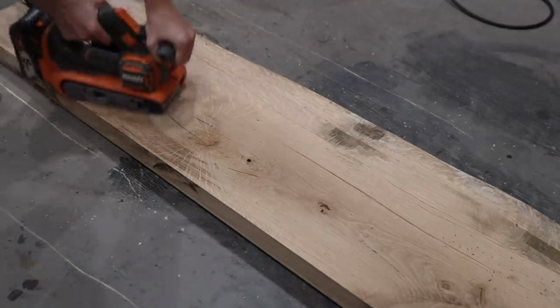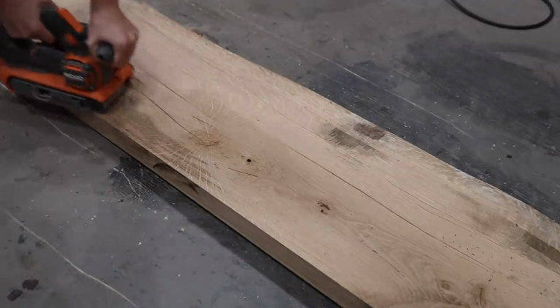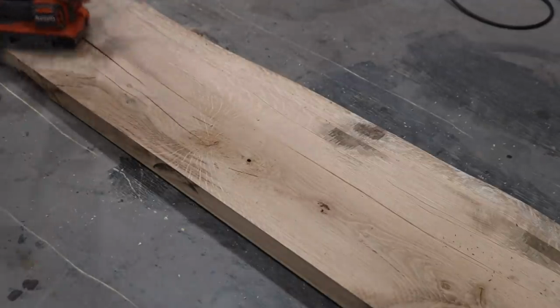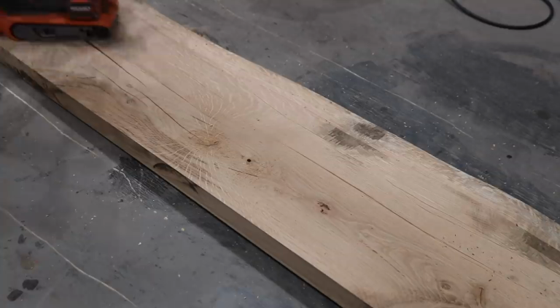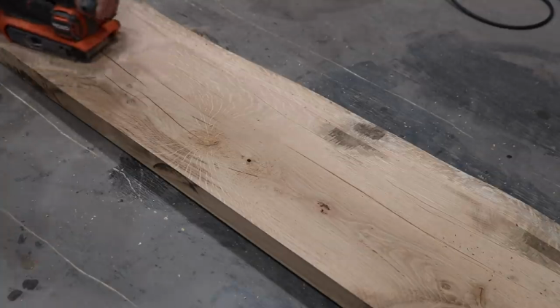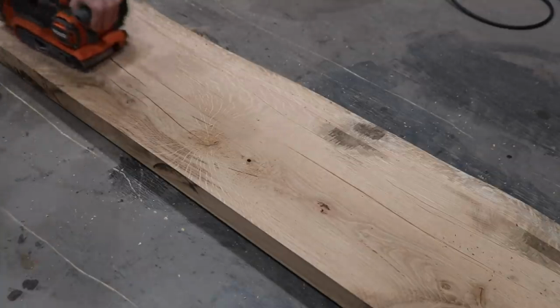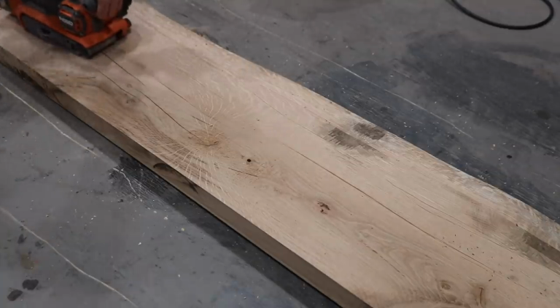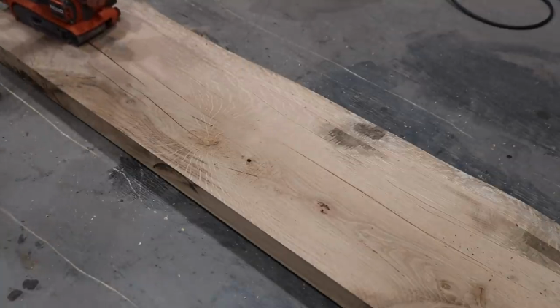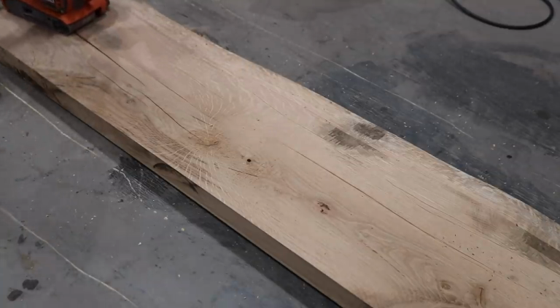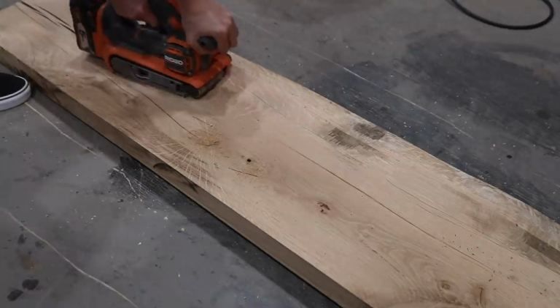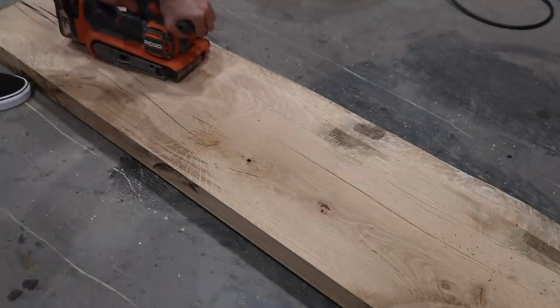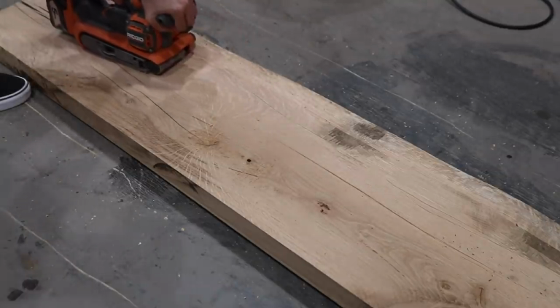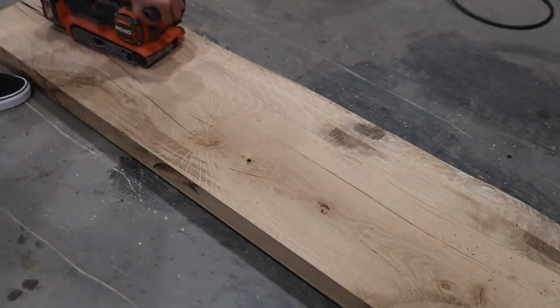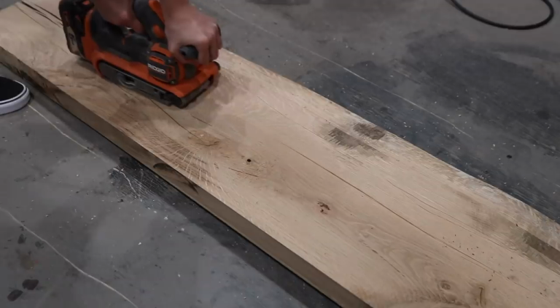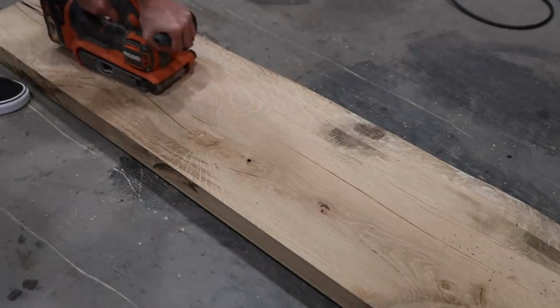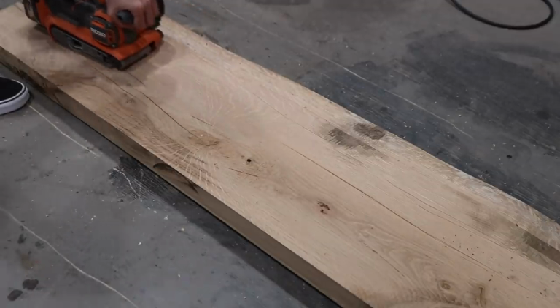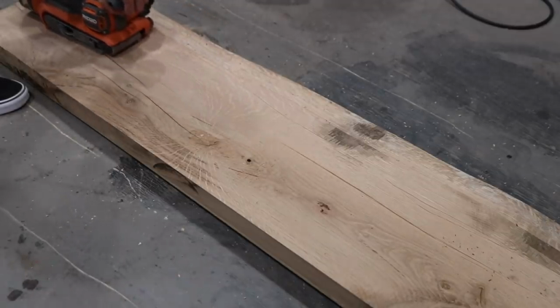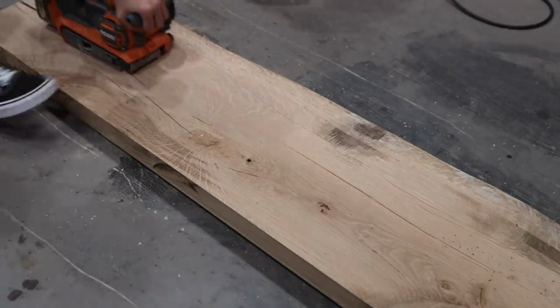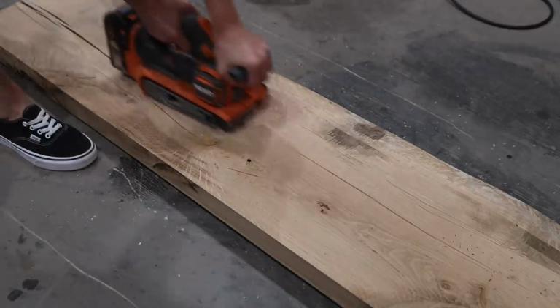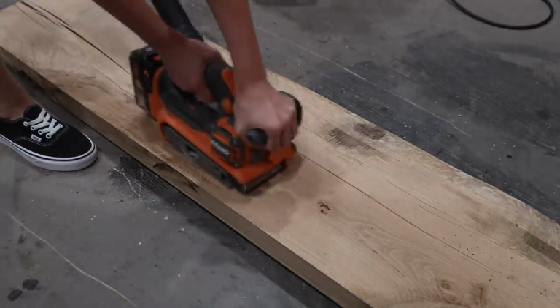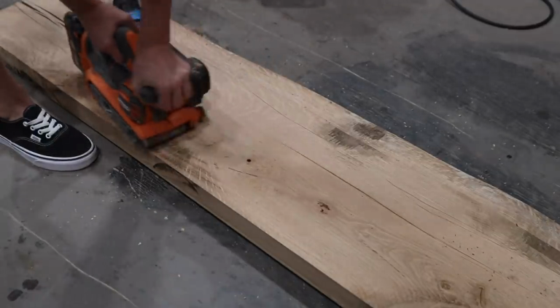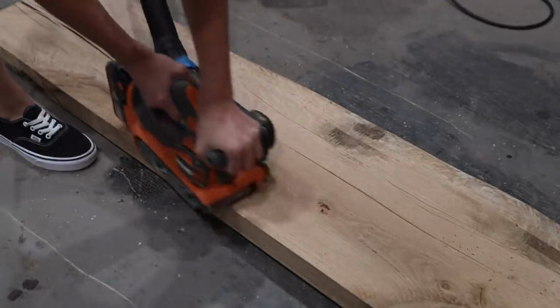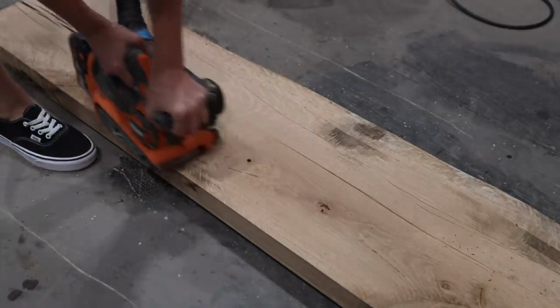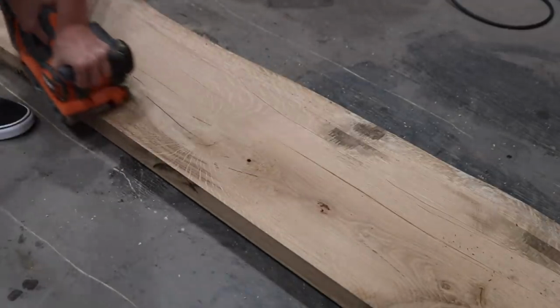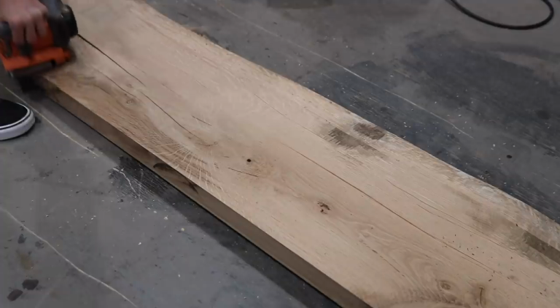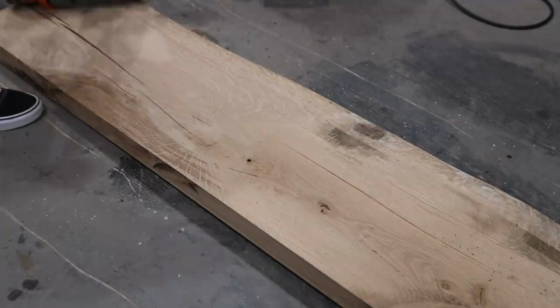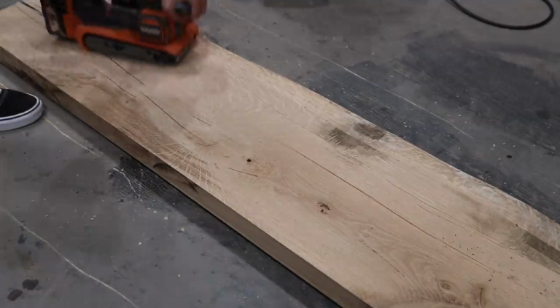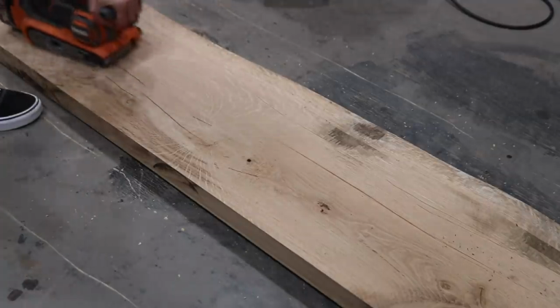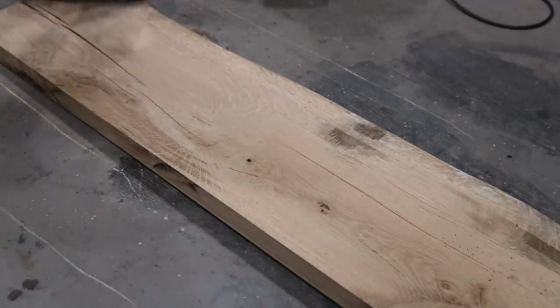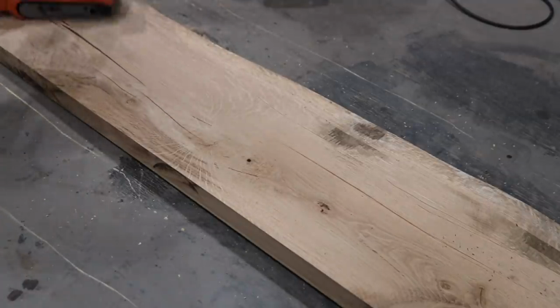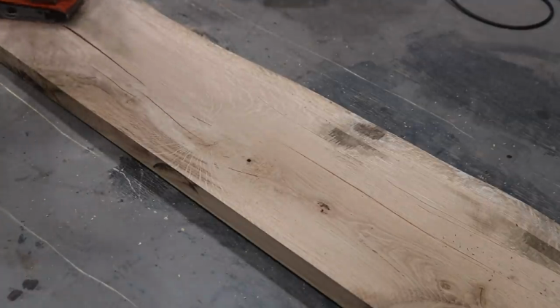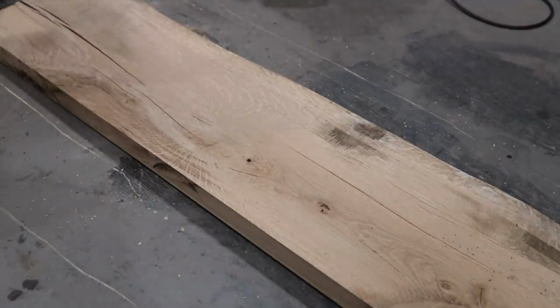A little tip: if you're looking to flatten a slab like this but don't have a power planer, another option is to use a belt sander or even a router with a sled. I personally love my little handheld planer — I used it on my dining room table — but if you don't have one, it's not the end of the world. You could flatten a slab using a sander and a lot of patience.